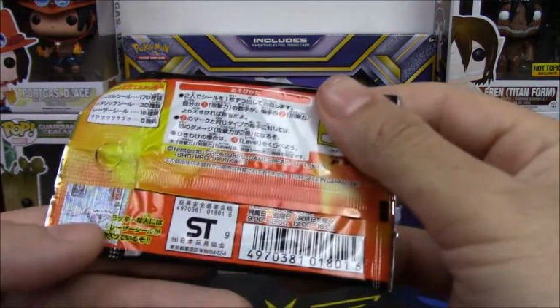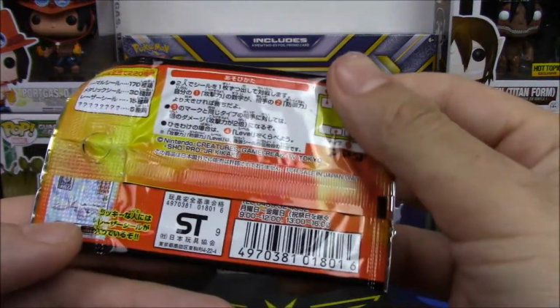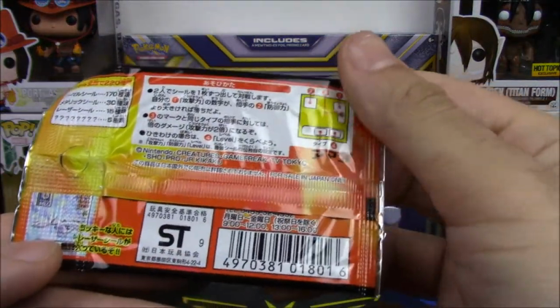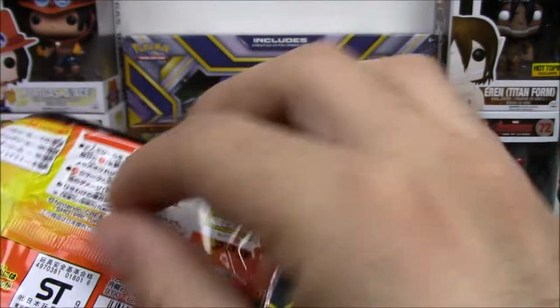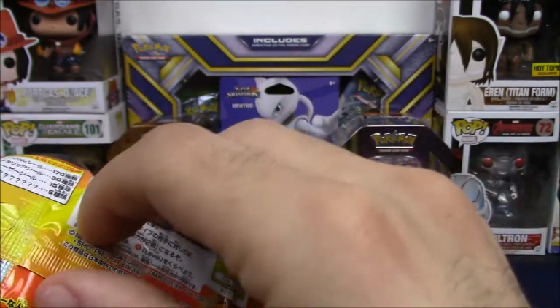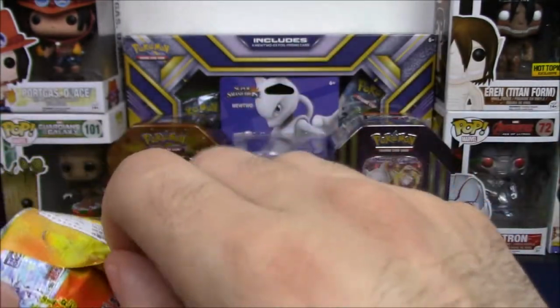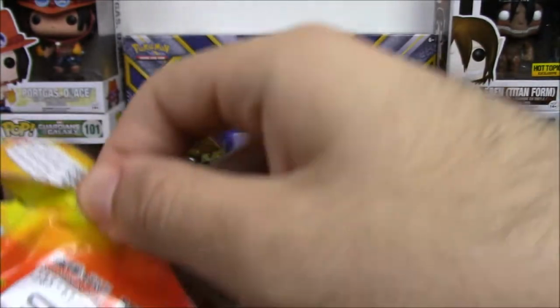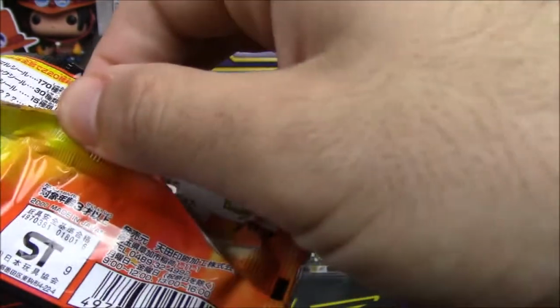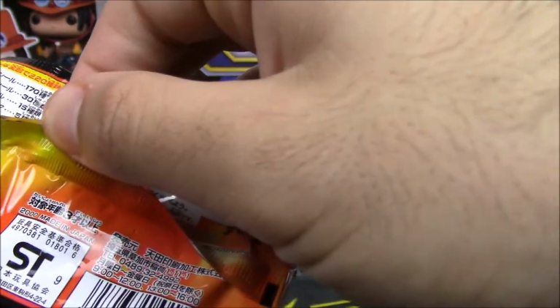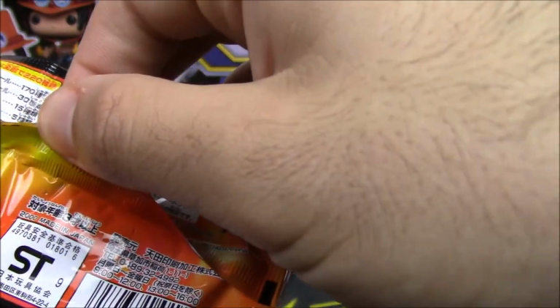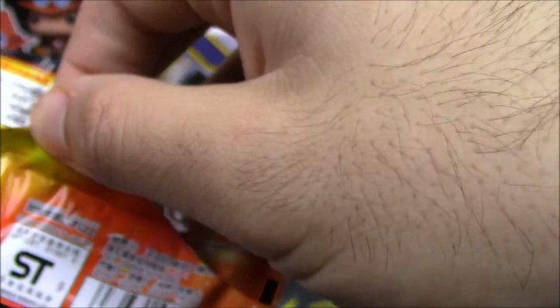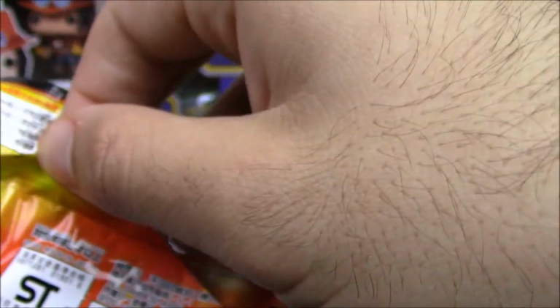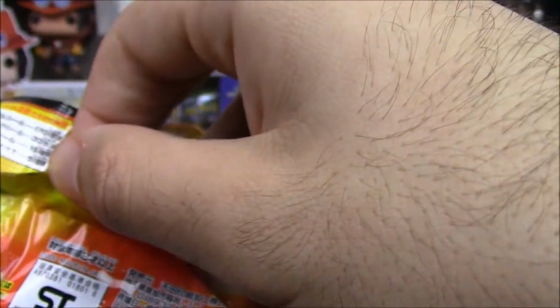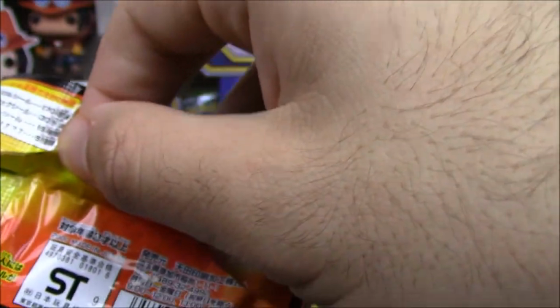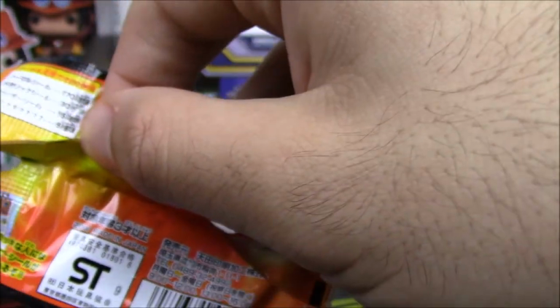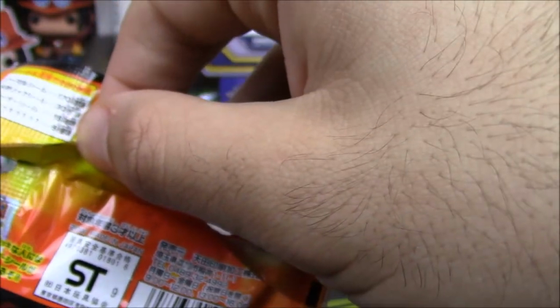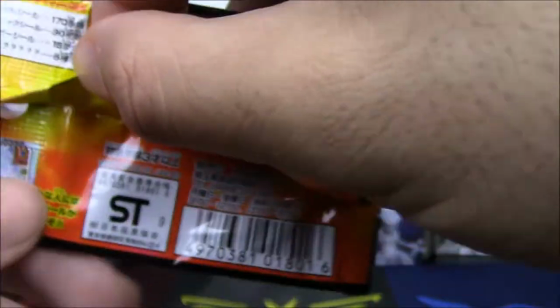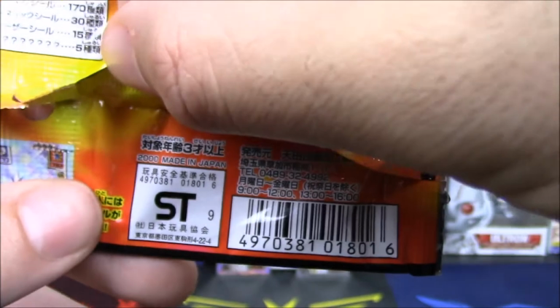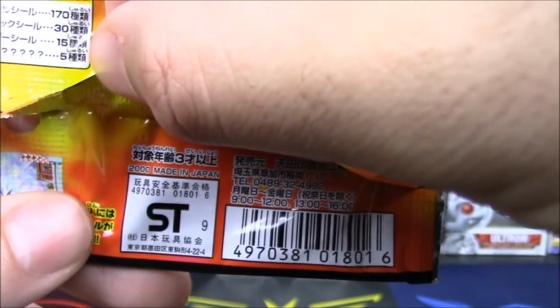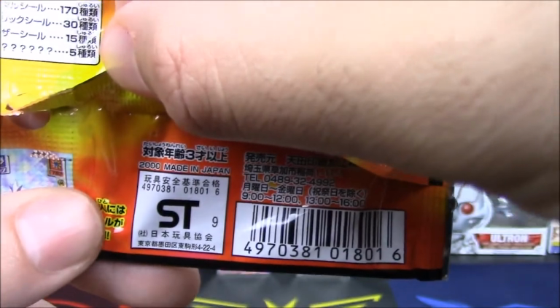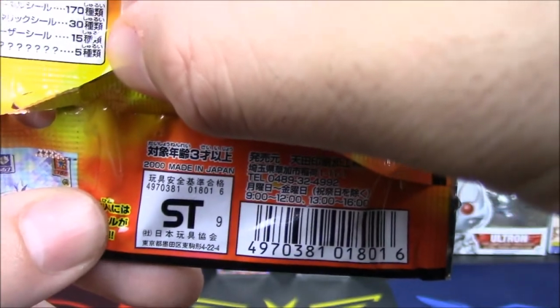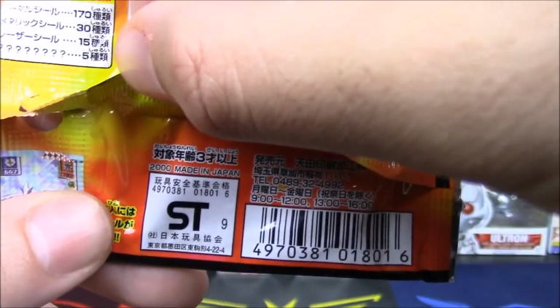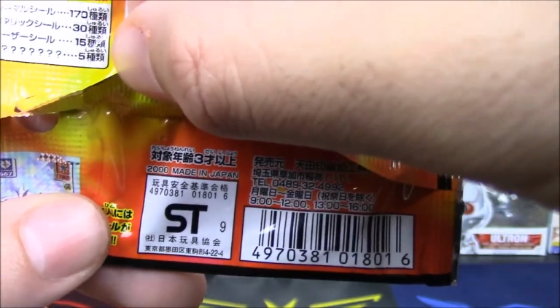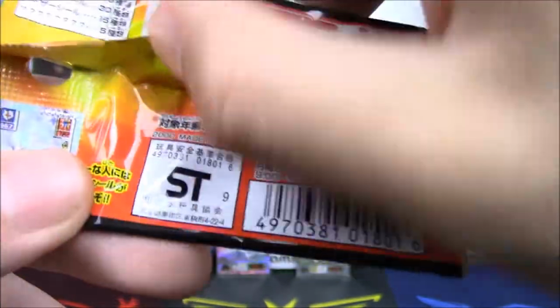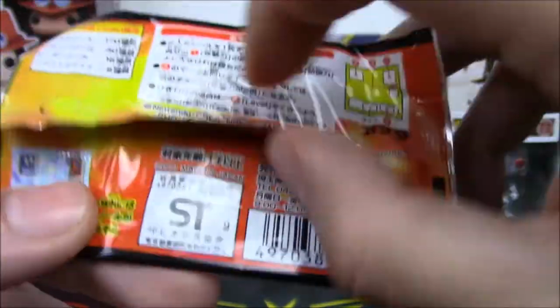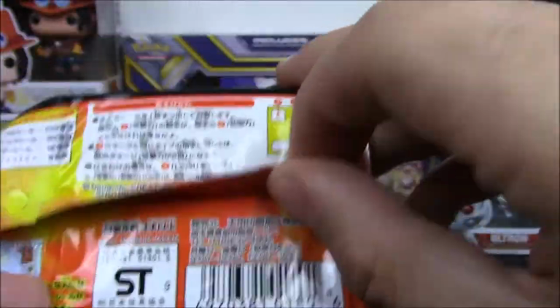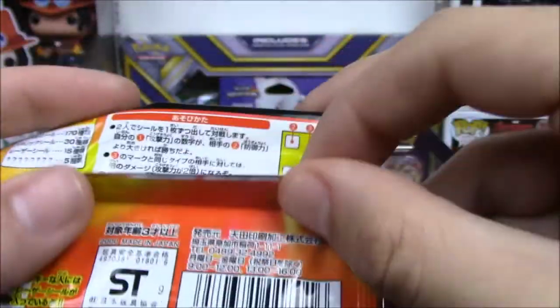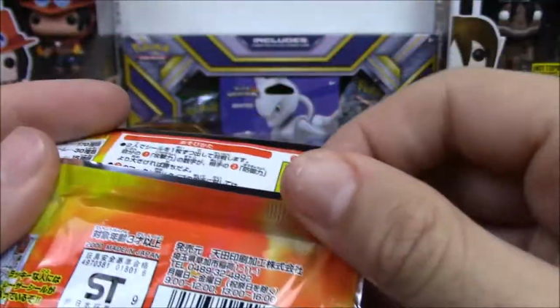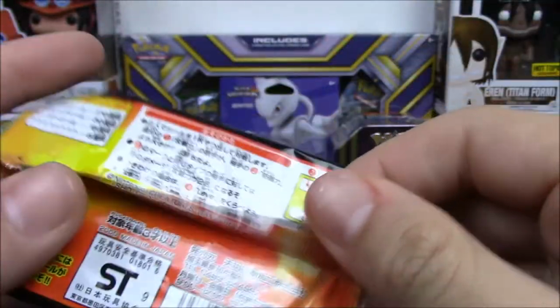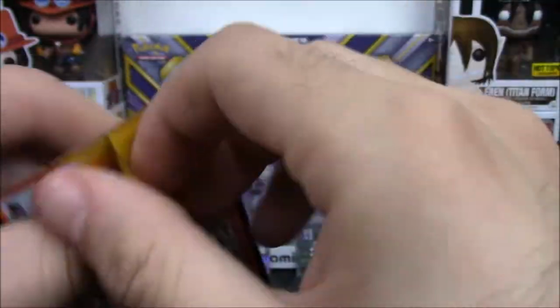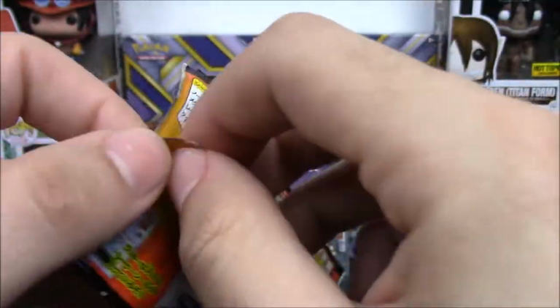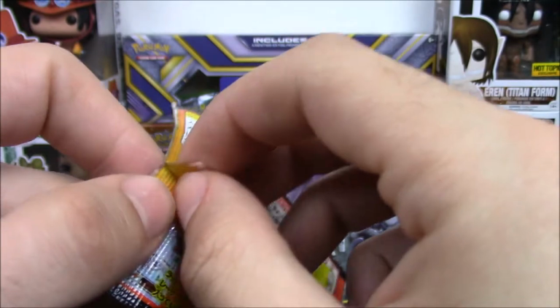Let's see on the back — what year is this from? I see no year... wait. Made in 2000! This is from the year 2000. No way — sweet, these are old too!